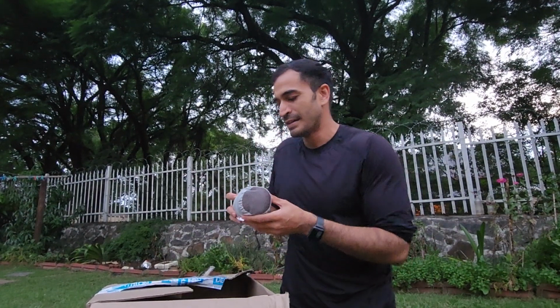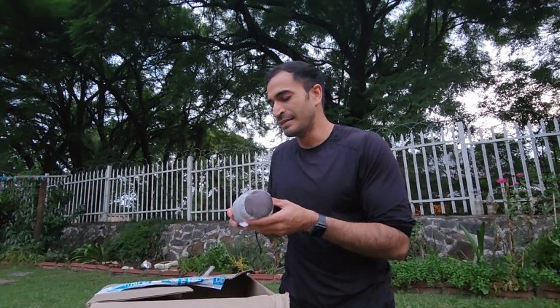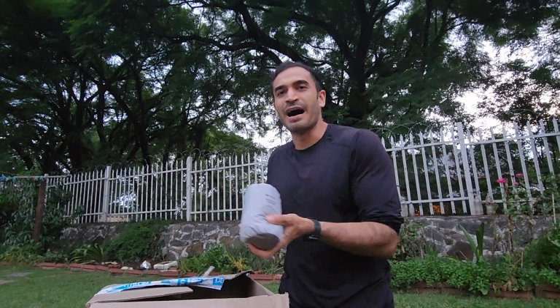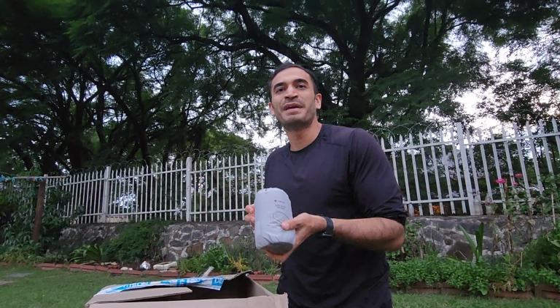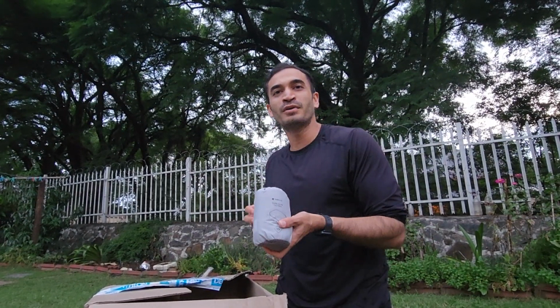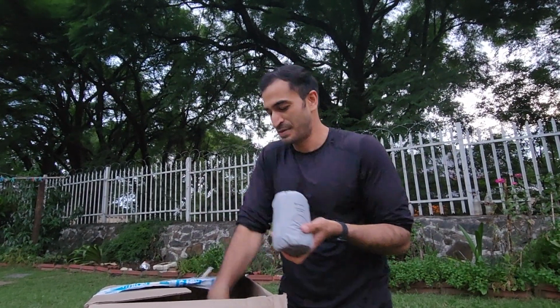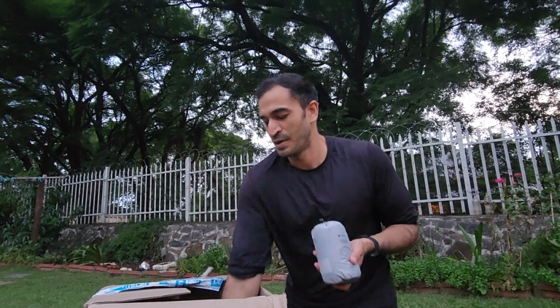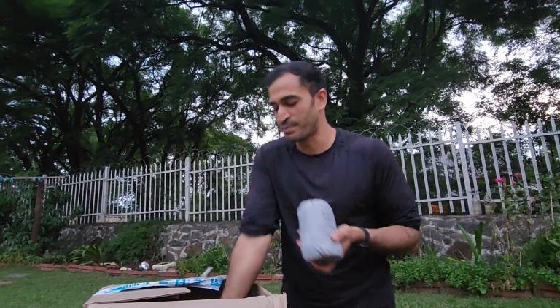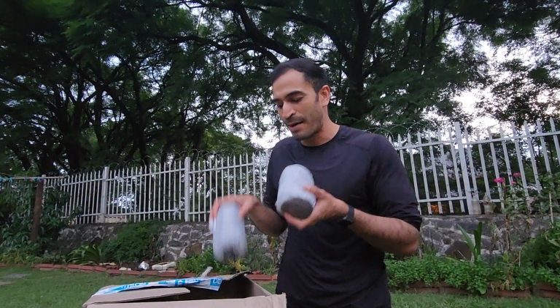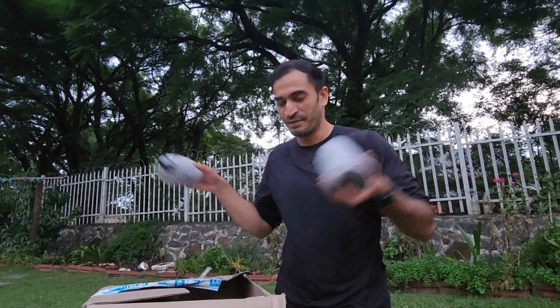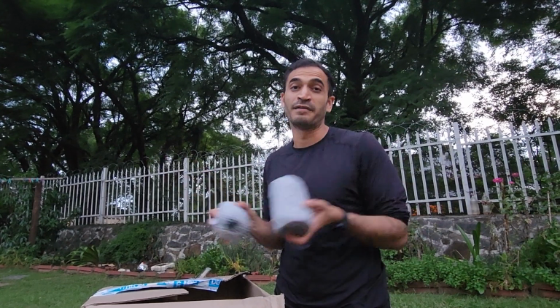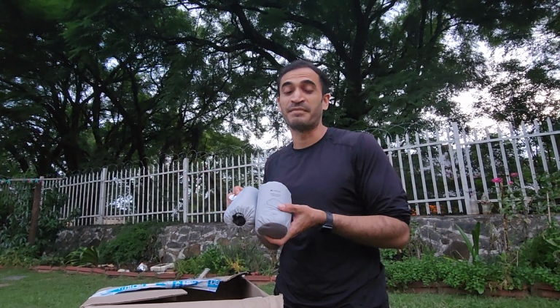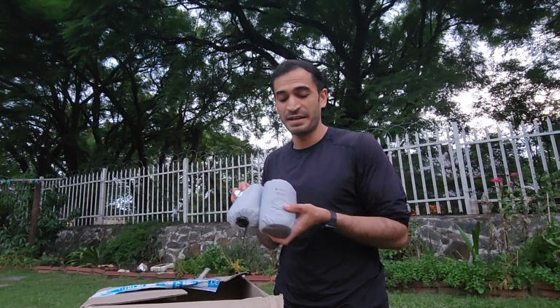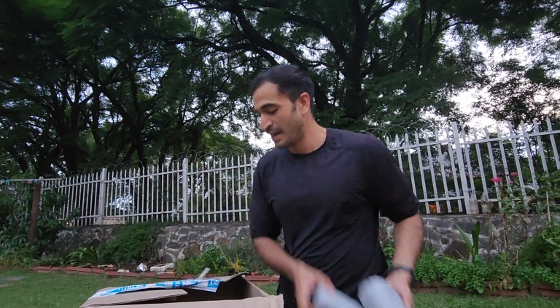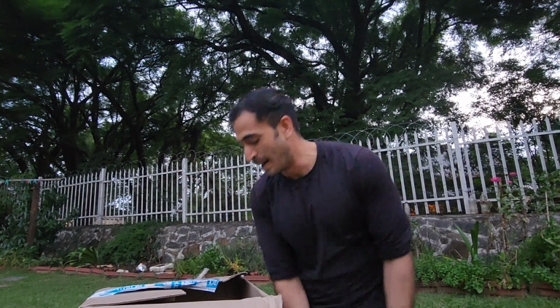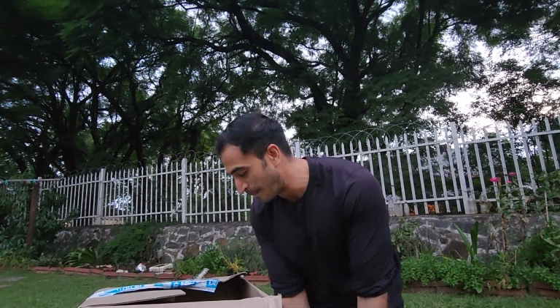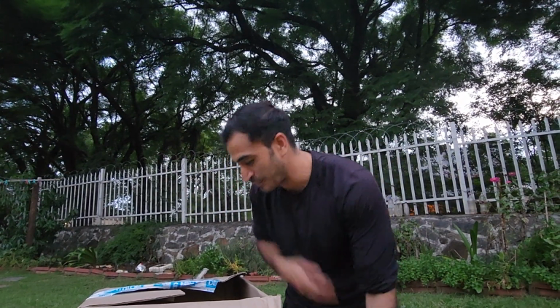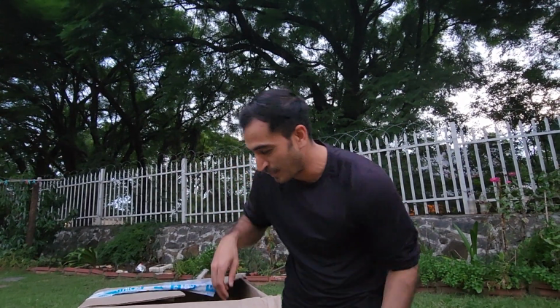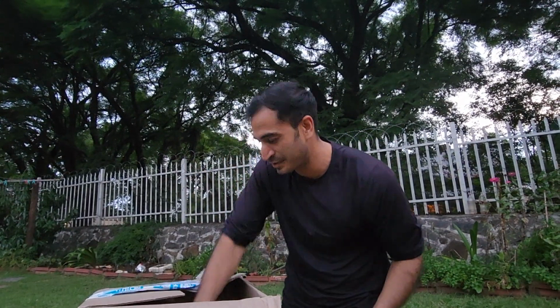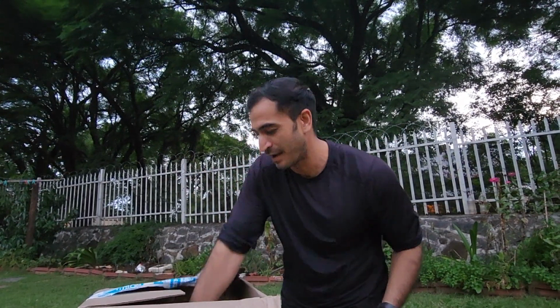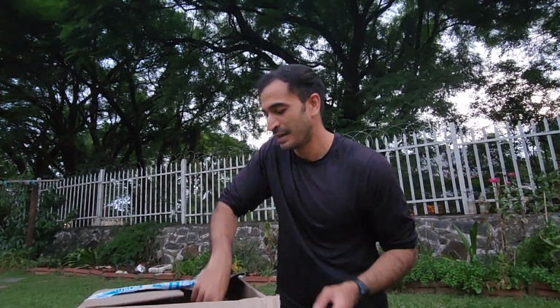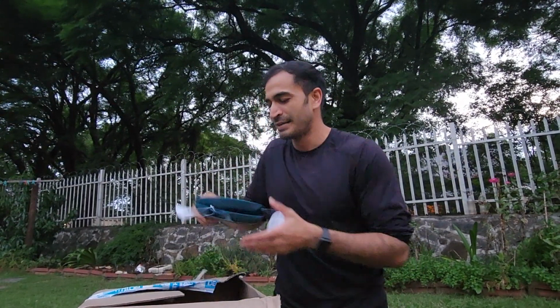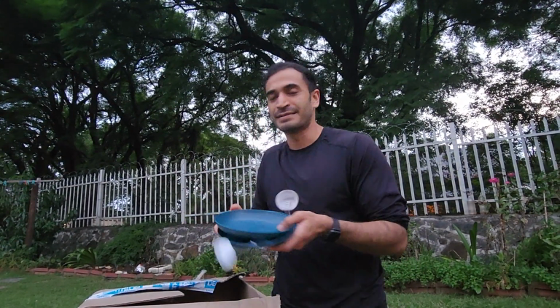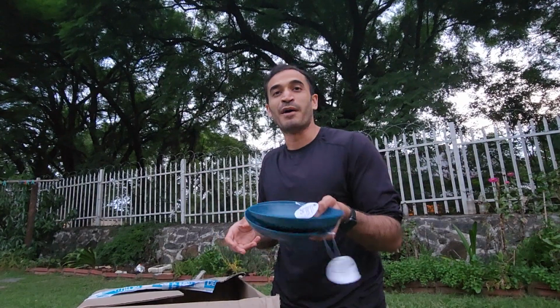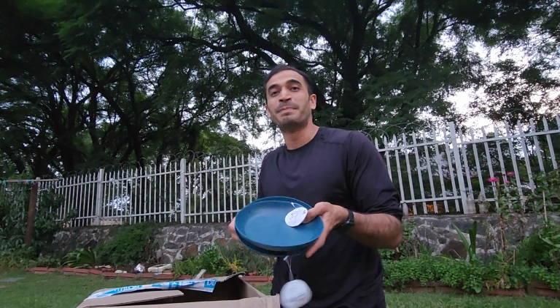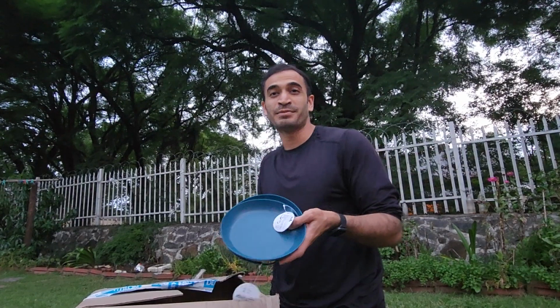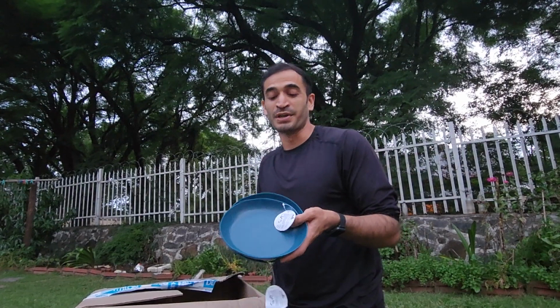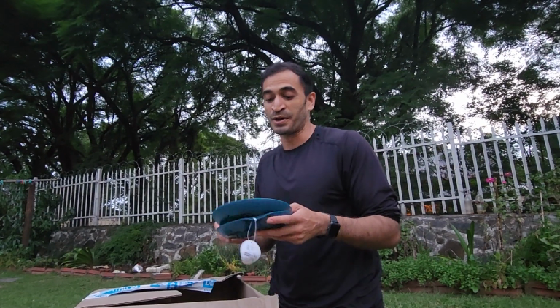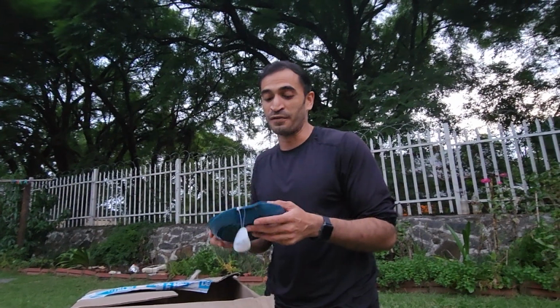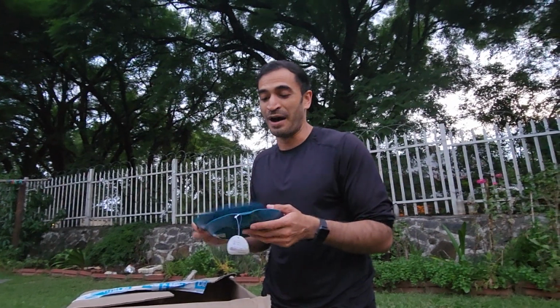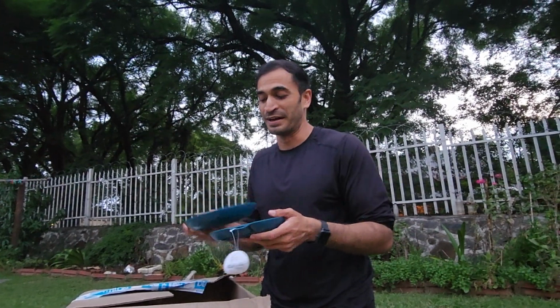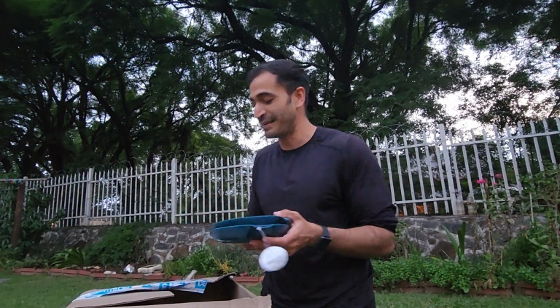These are our pillows — you just blow them up, very, very comfy. And here are some of our plates, which we're going to use to cook for our guests.